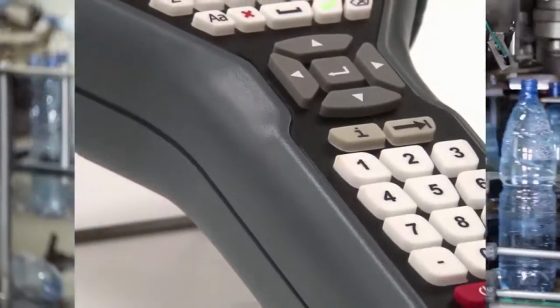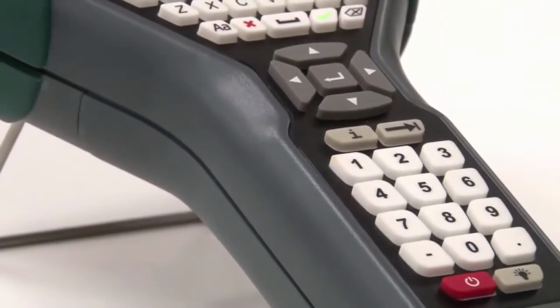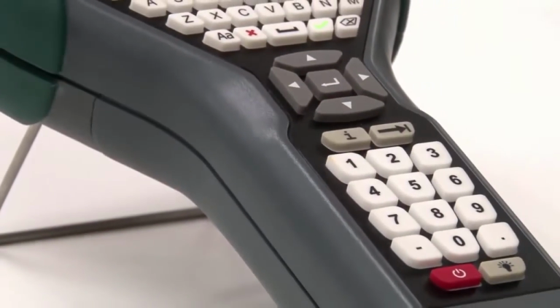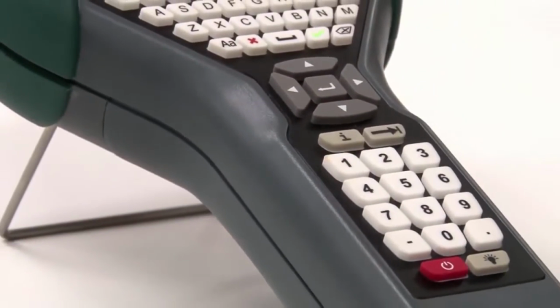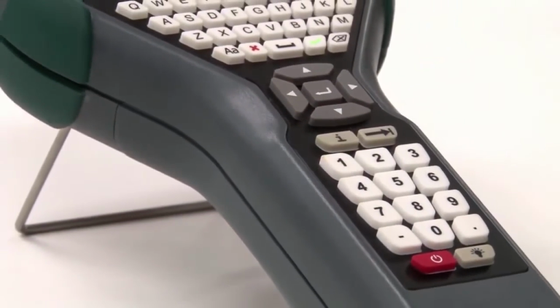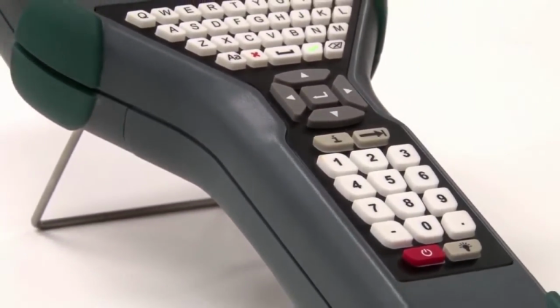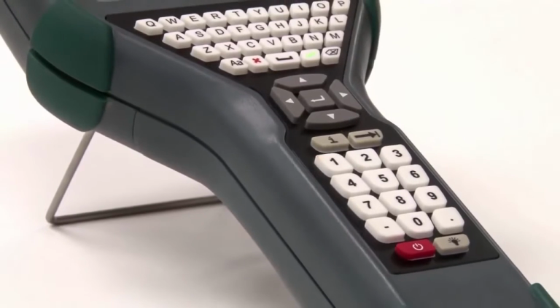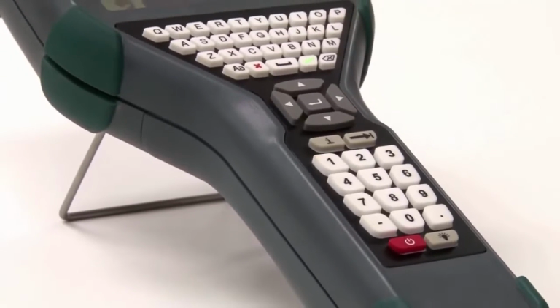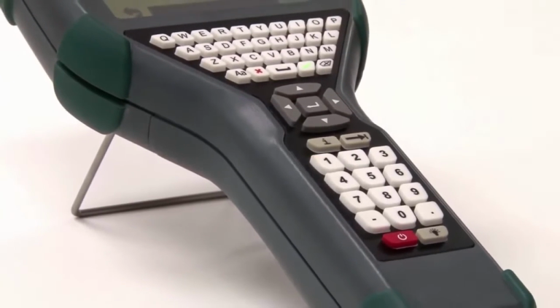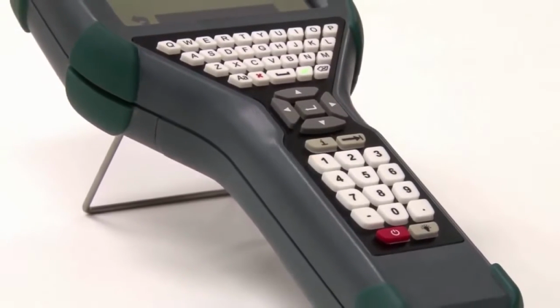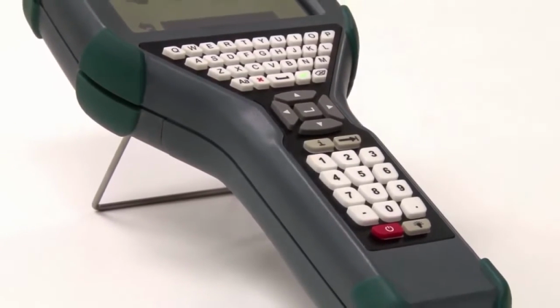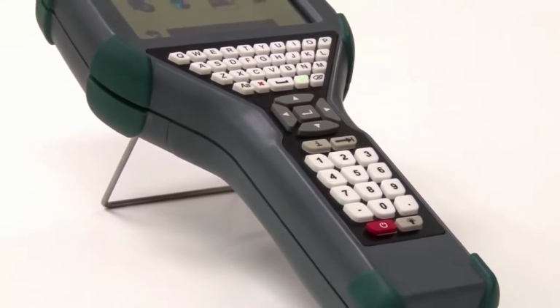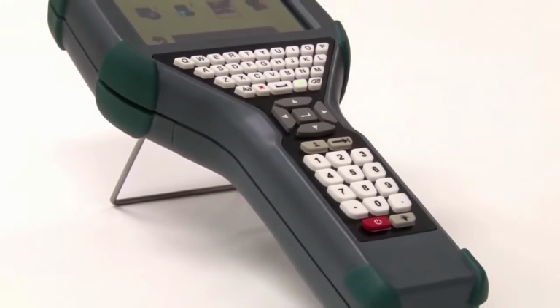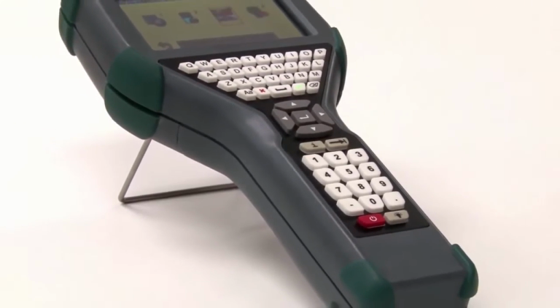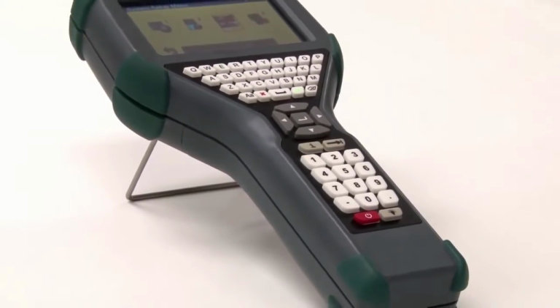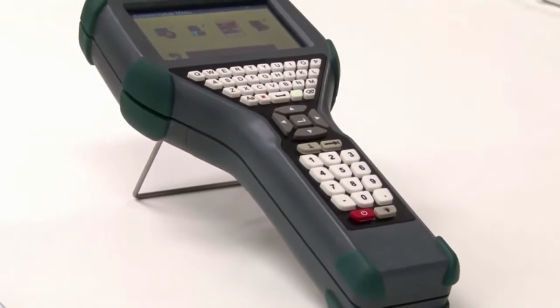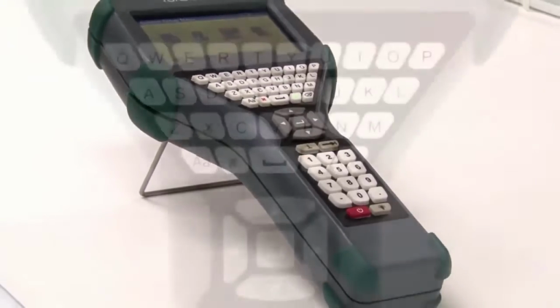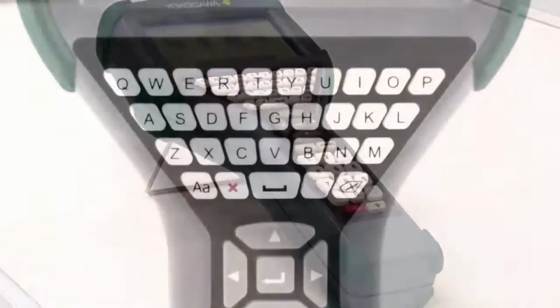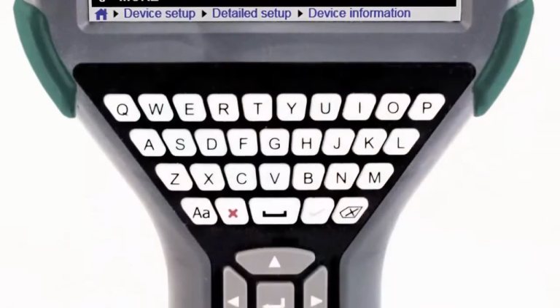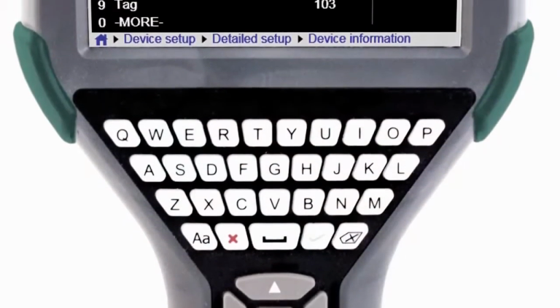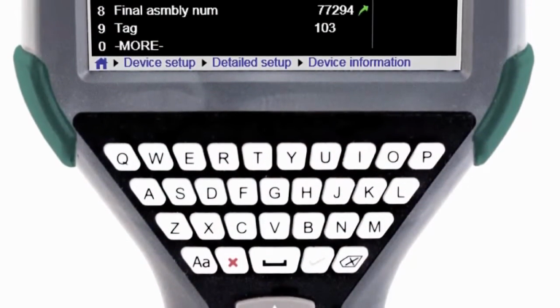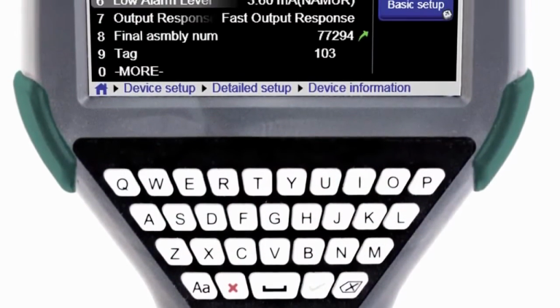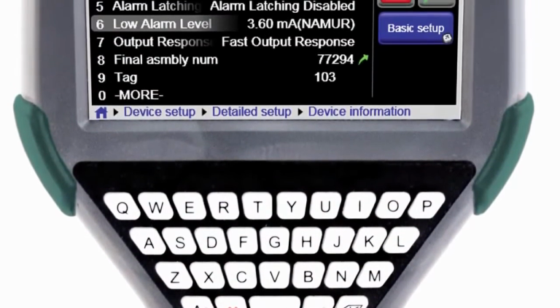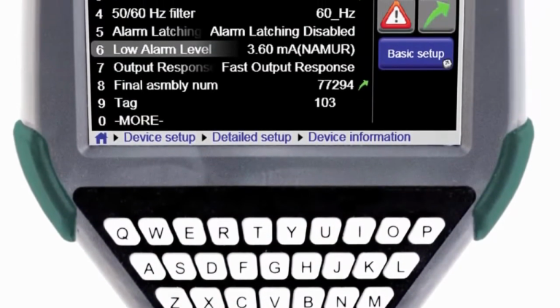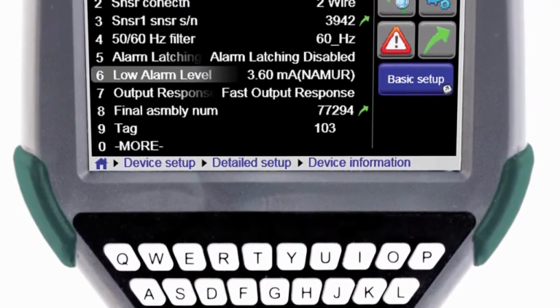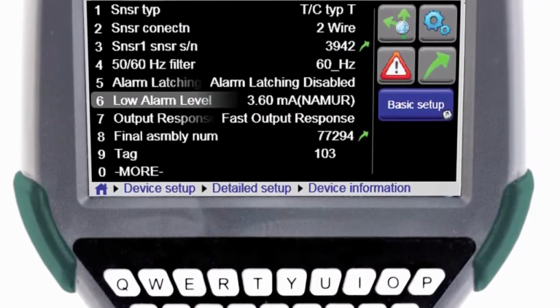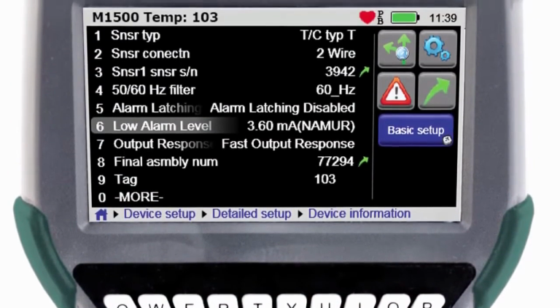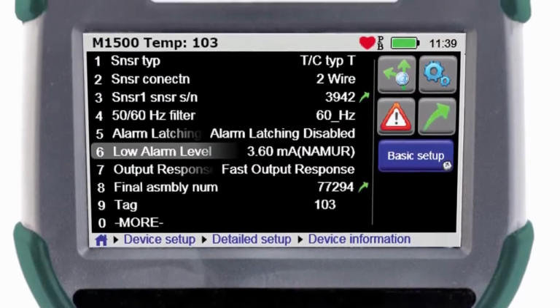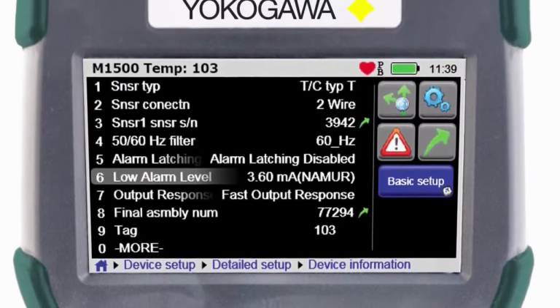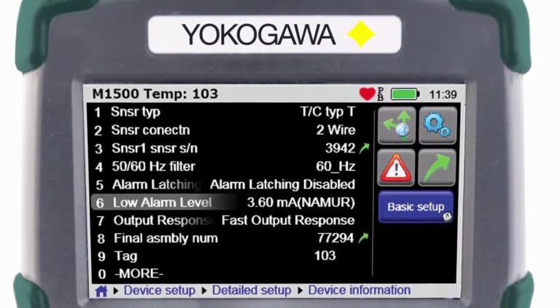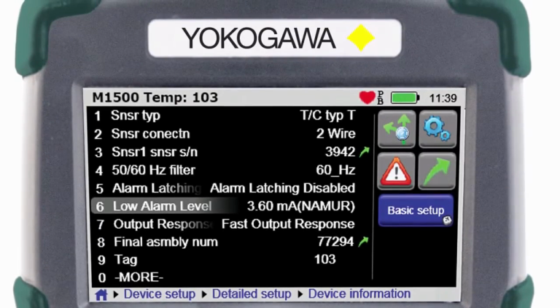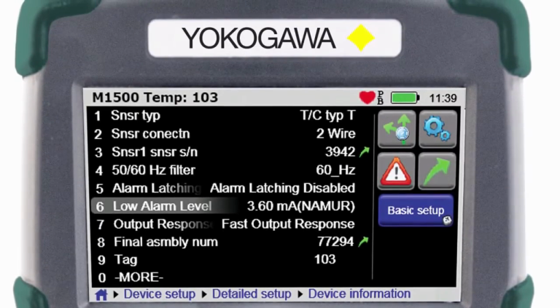Meet the new FieldMate Handheld Communicator YHC5150X — Yokogawa's first DD Direct Intrinsically Safe Handheld Communicator. Your key to unlocking the communication potential within your devices.